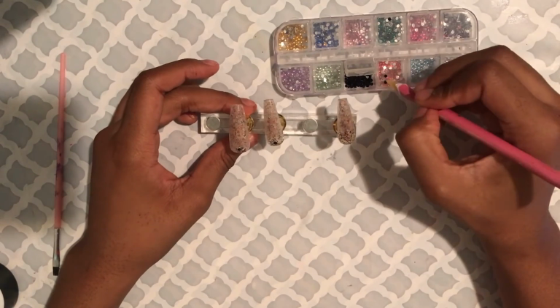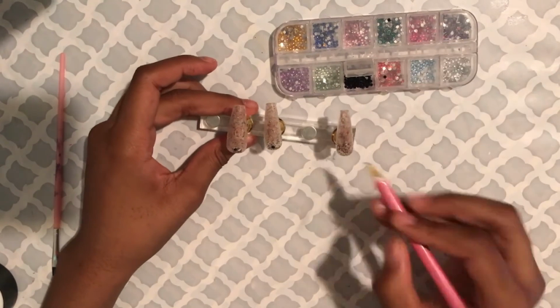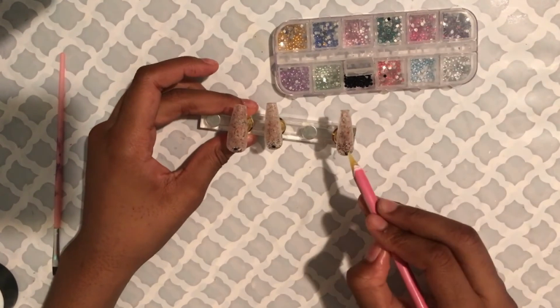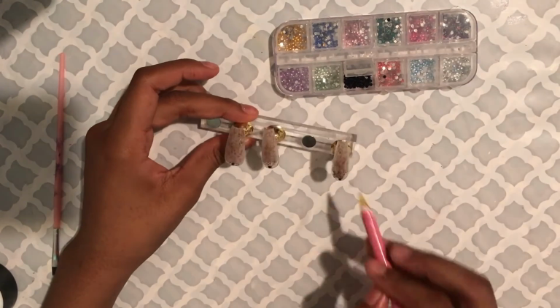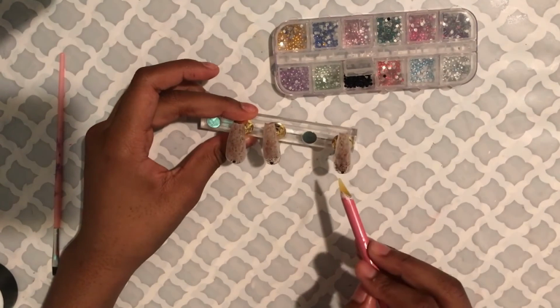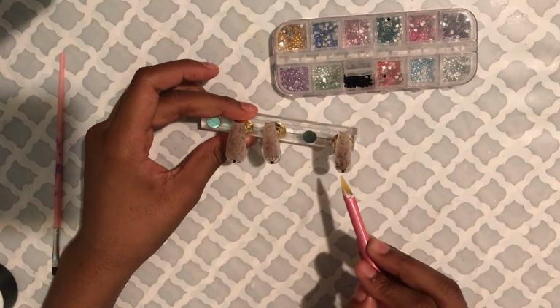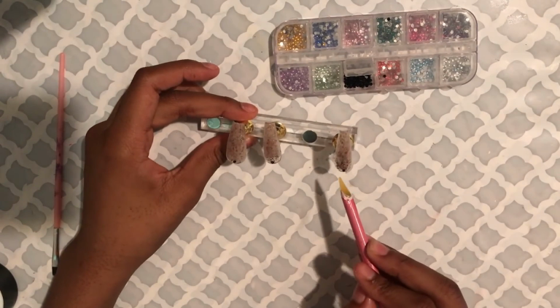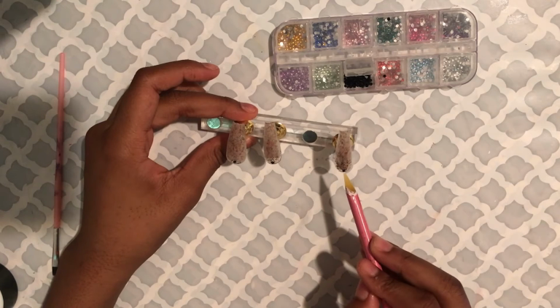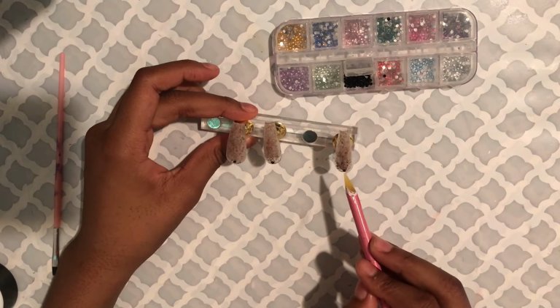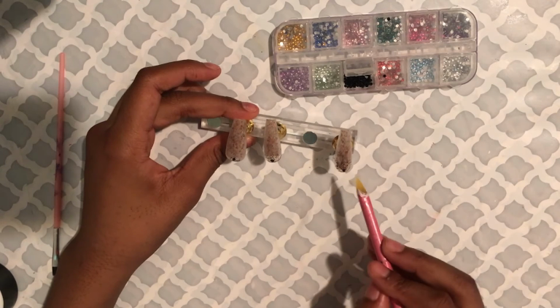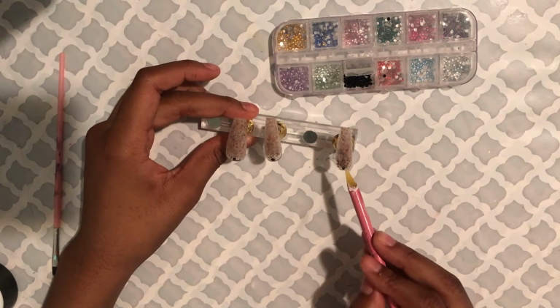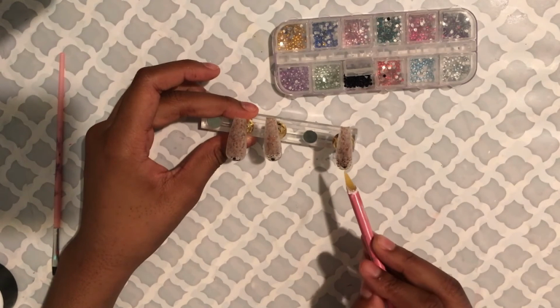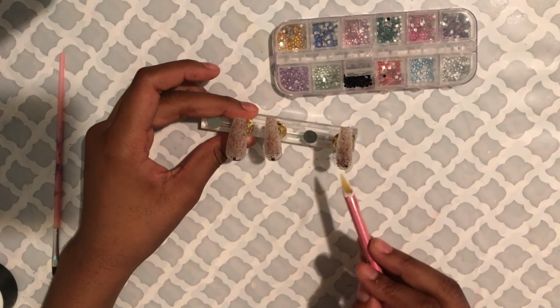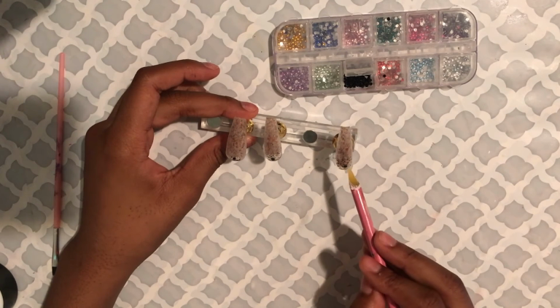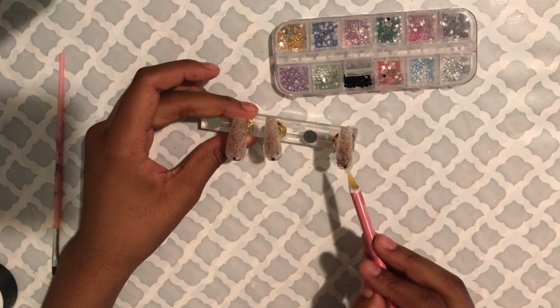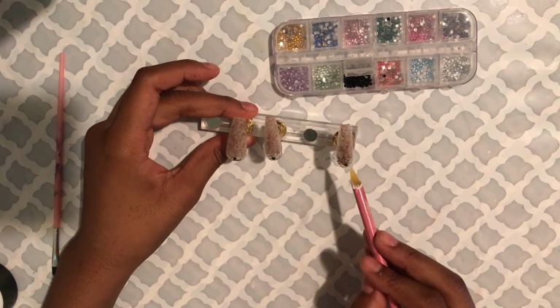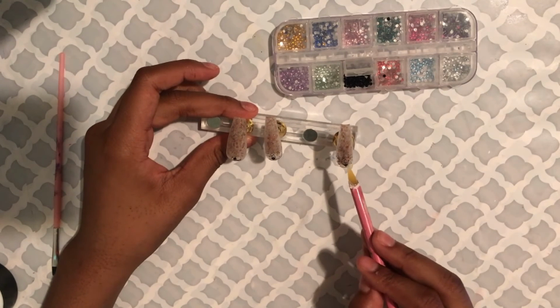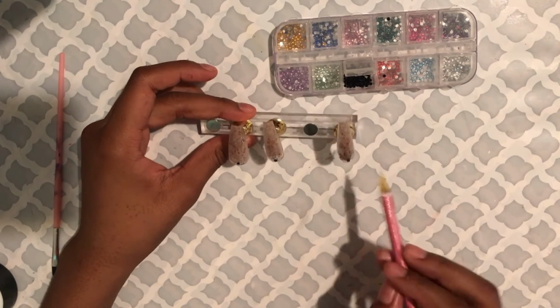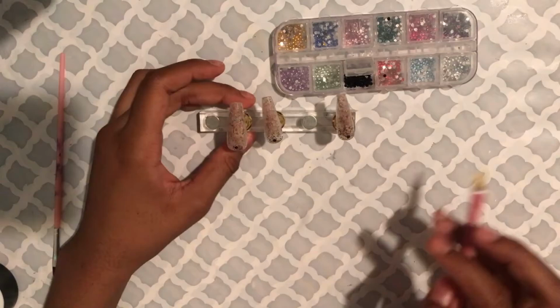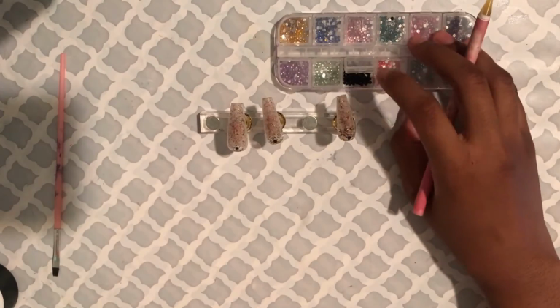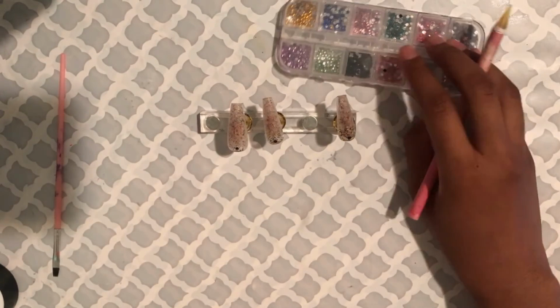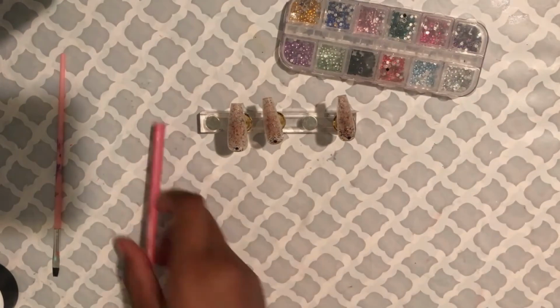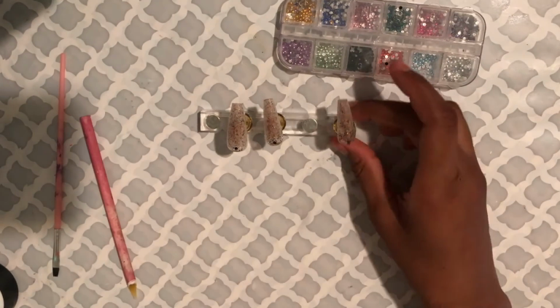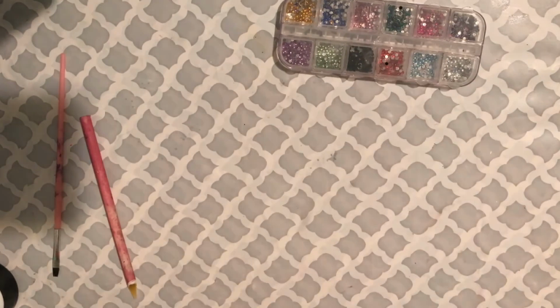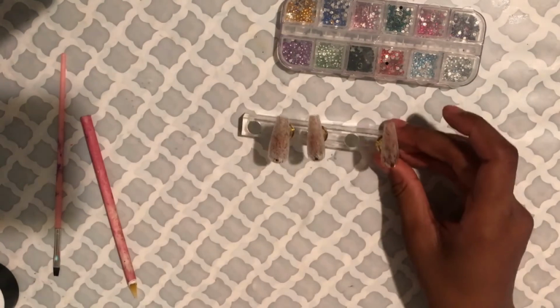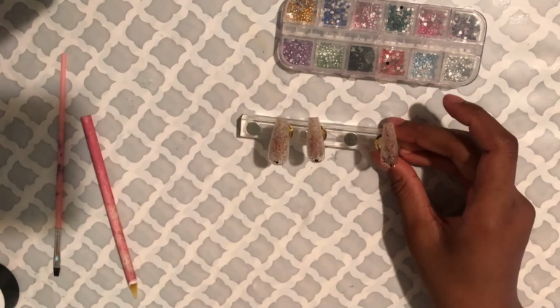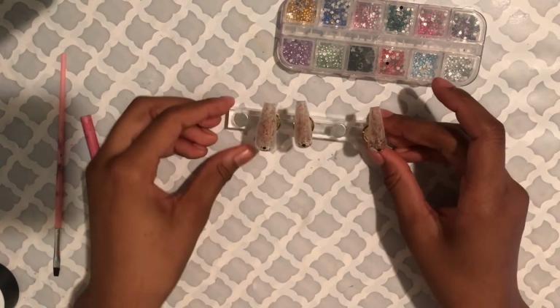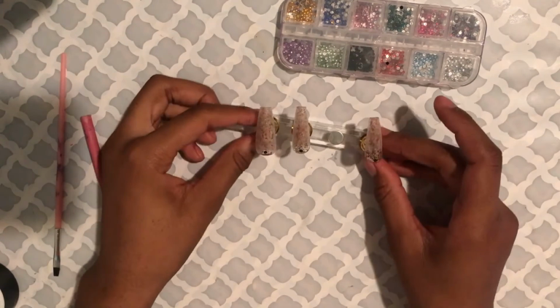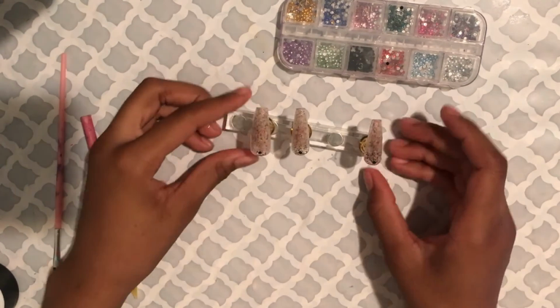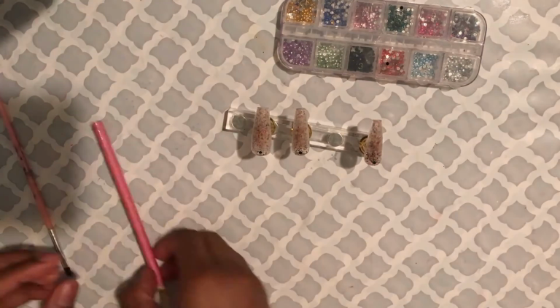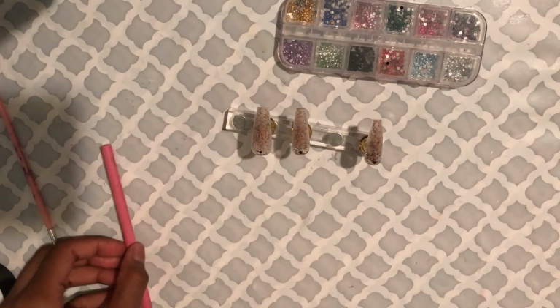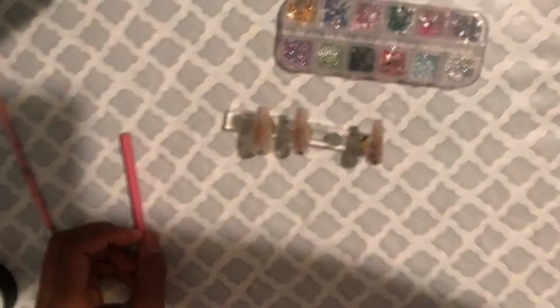Fun fact: I've never used my colored rhinestones before. I don't know why — I just have never used them. In all the time I've been doing nails, almost an entire year since I've had these, I just have not used them. But today's my first day using them.